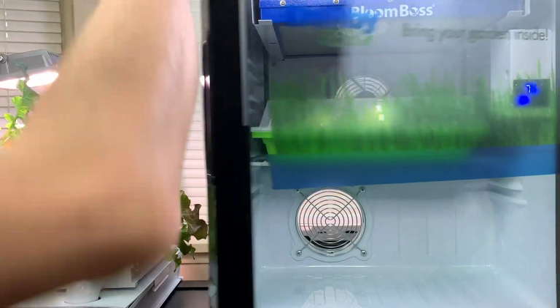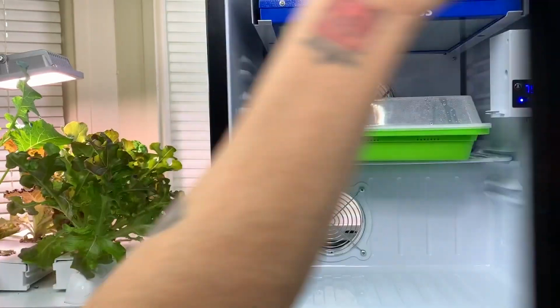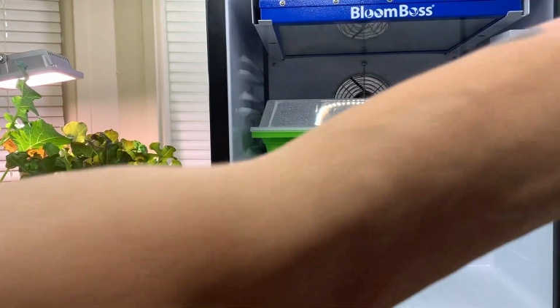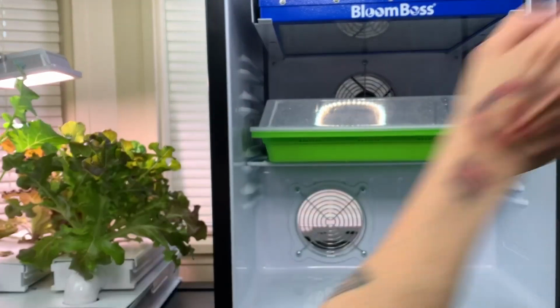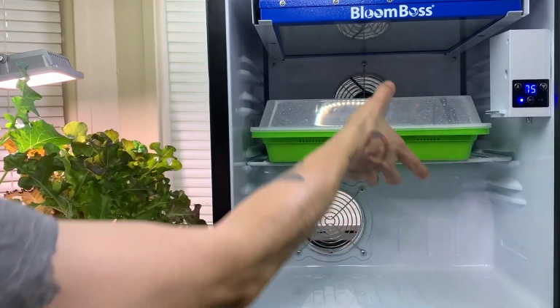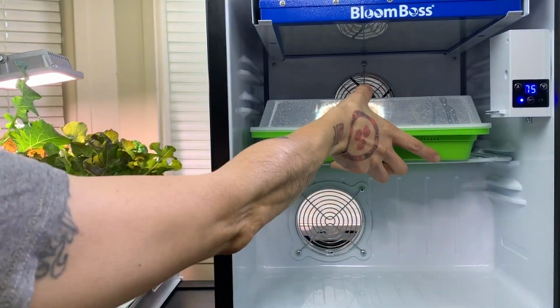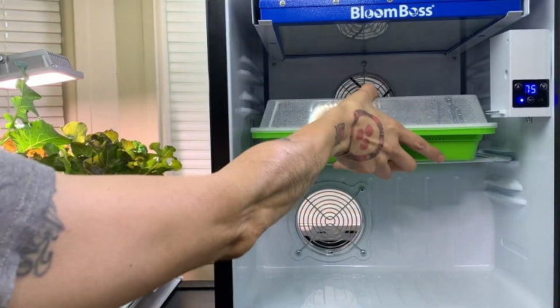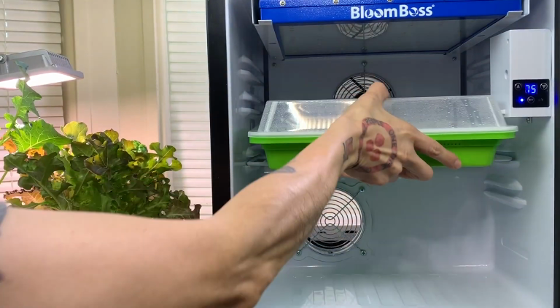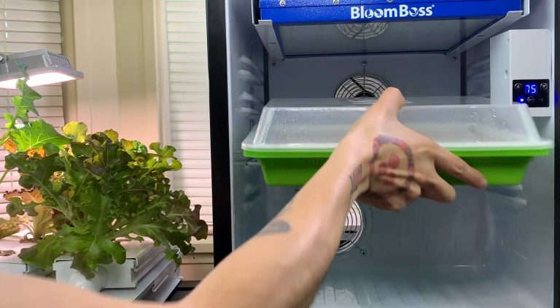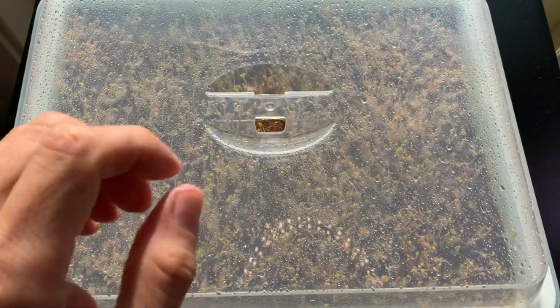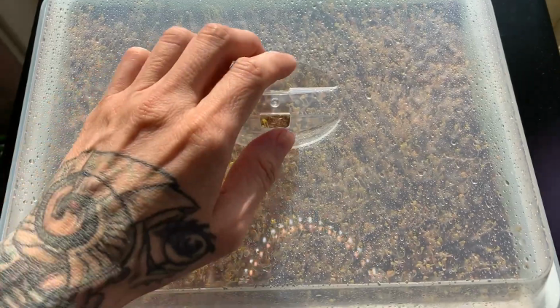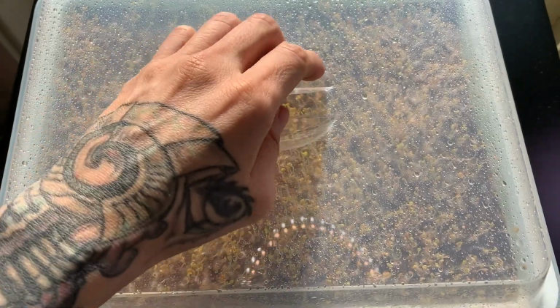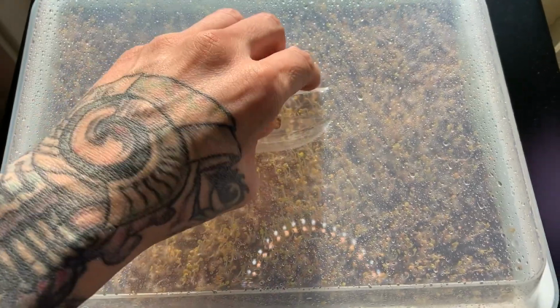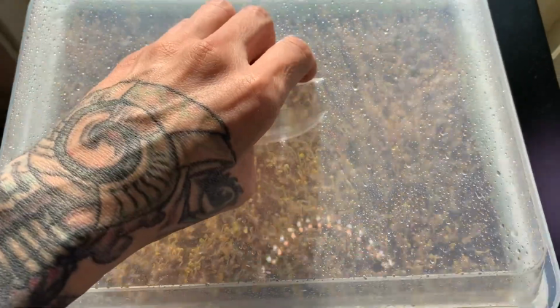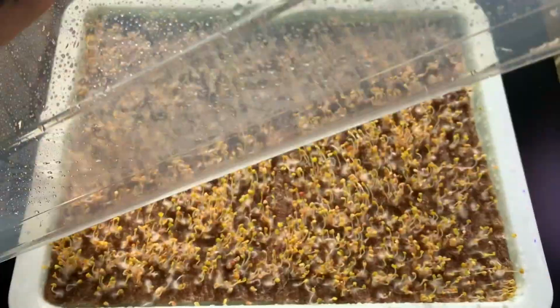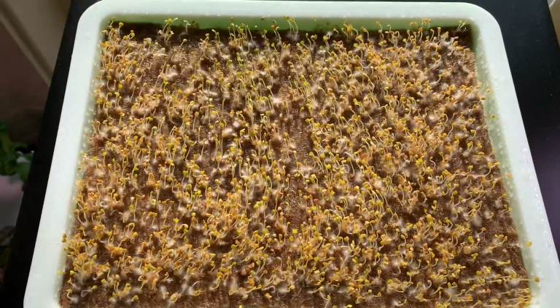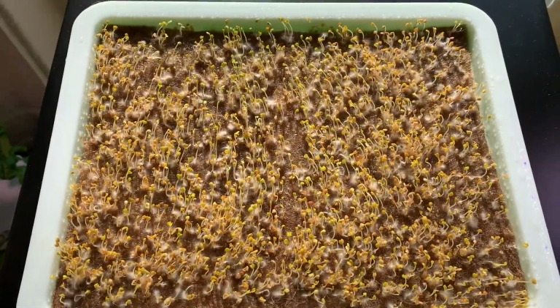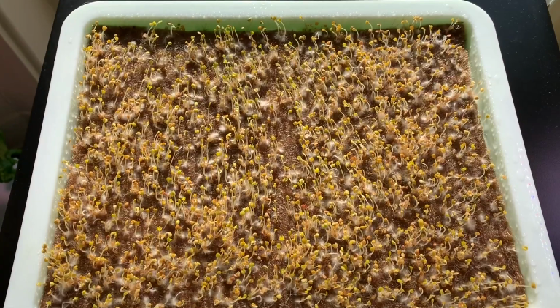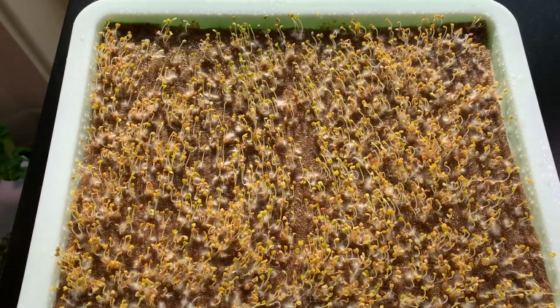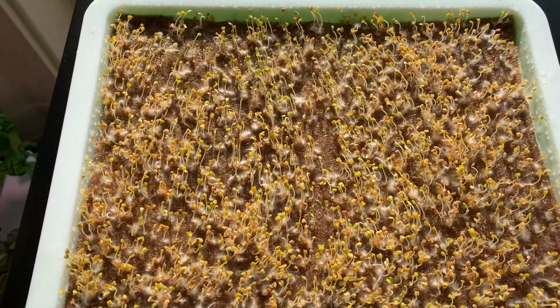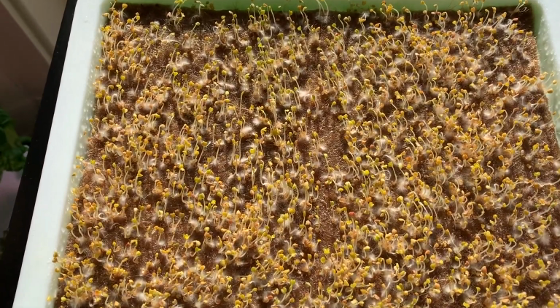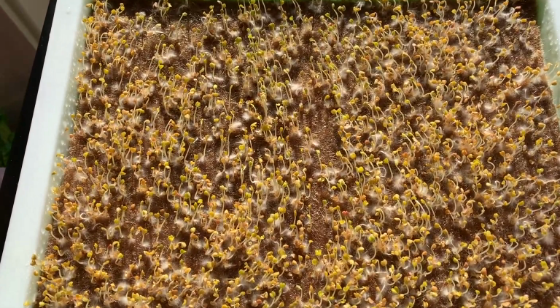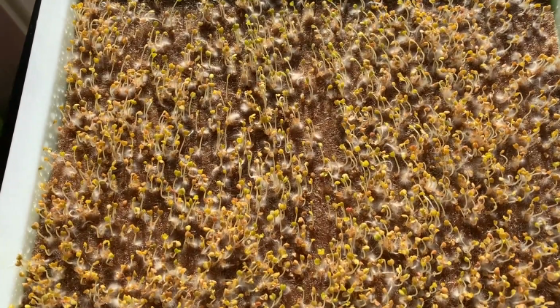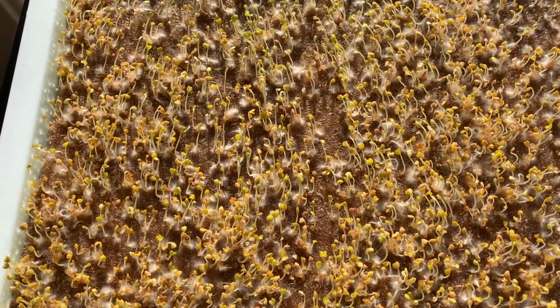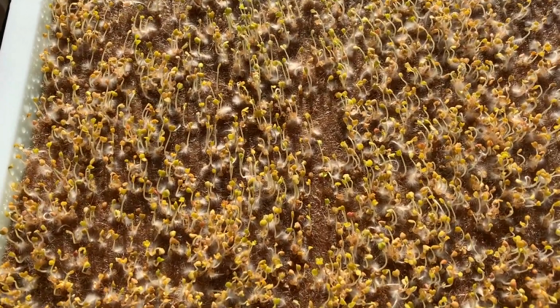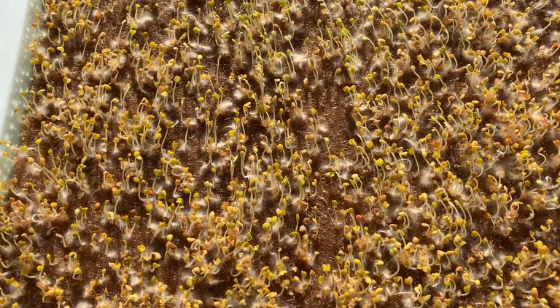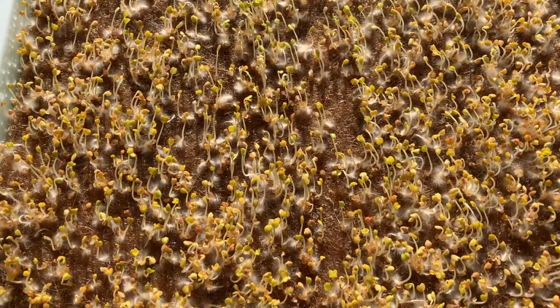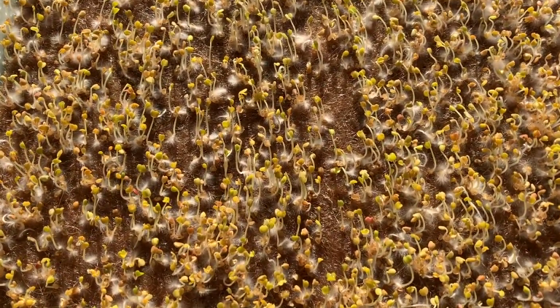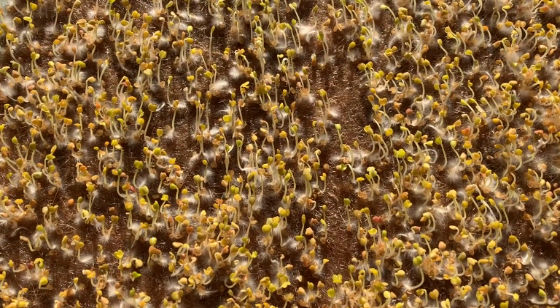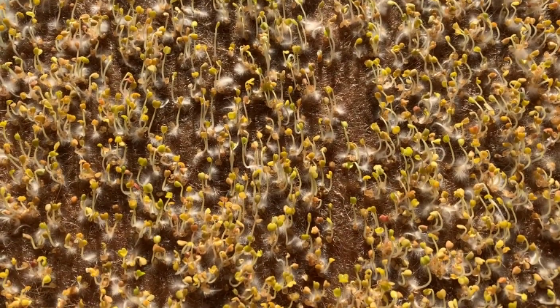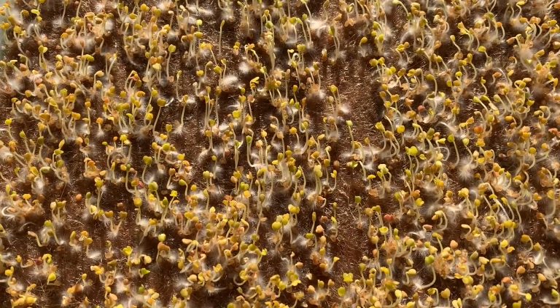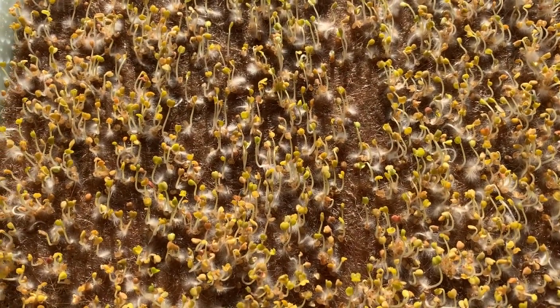After two days sitting in the dark, this is what your tray should look like. After you do this, go ahead and turn on the lights and put it back in your grow chamber.